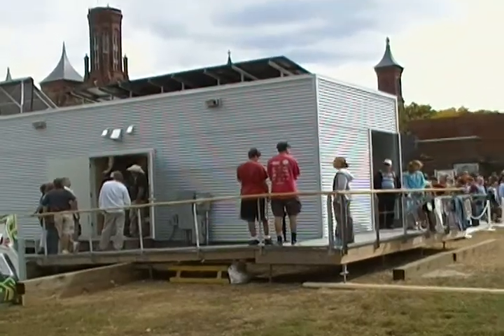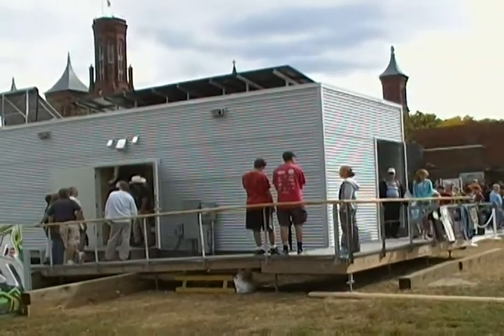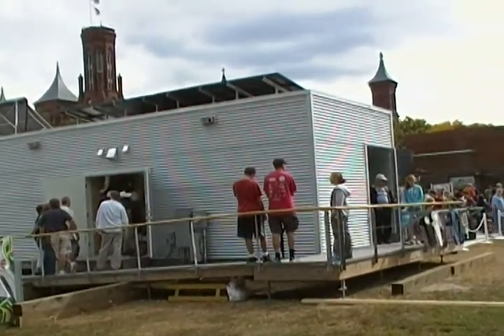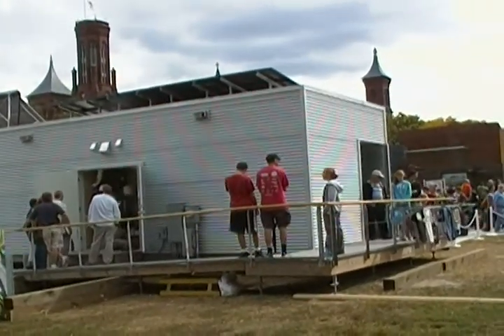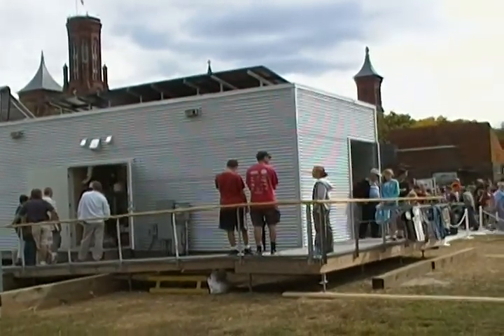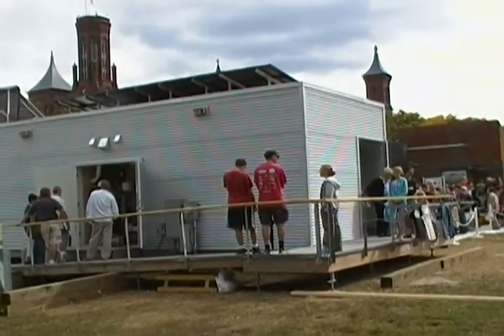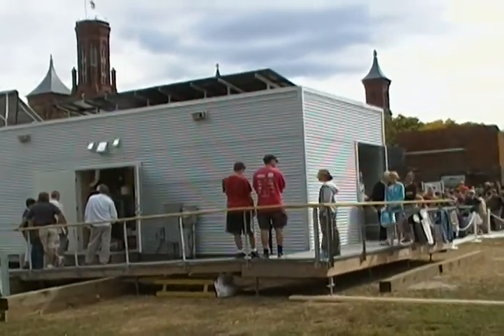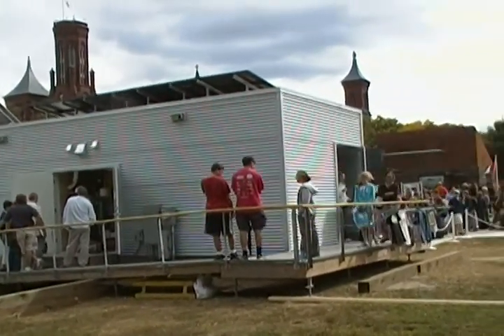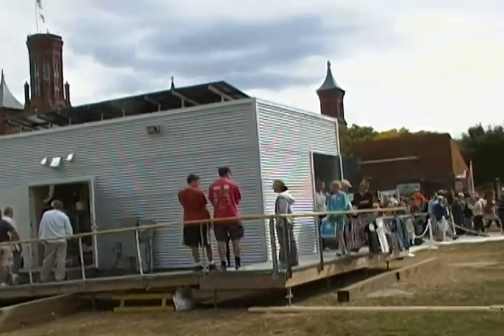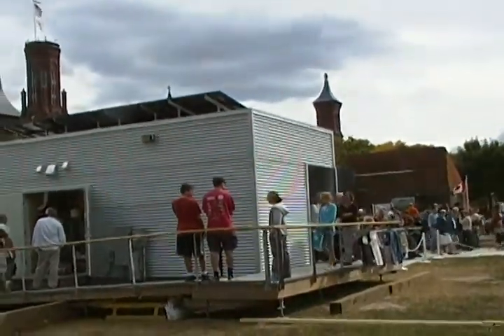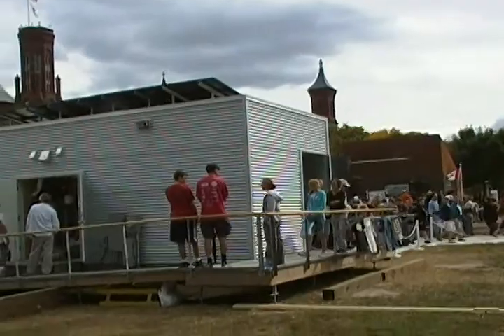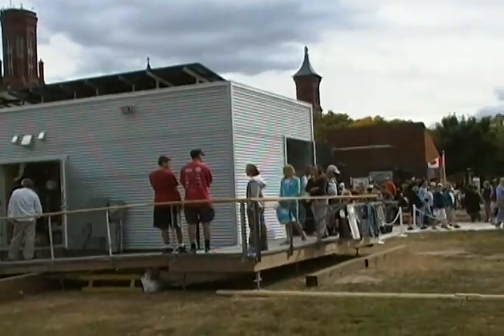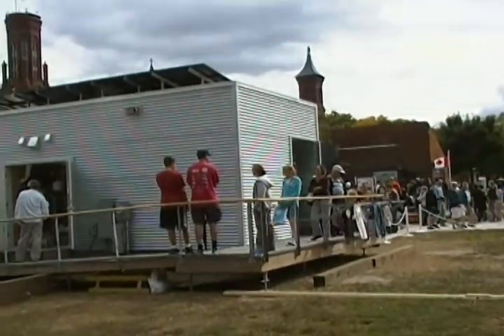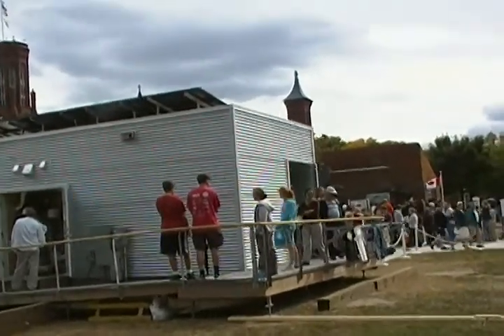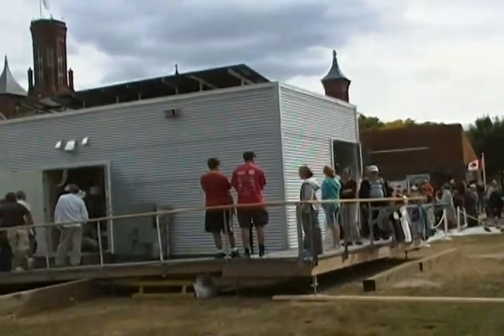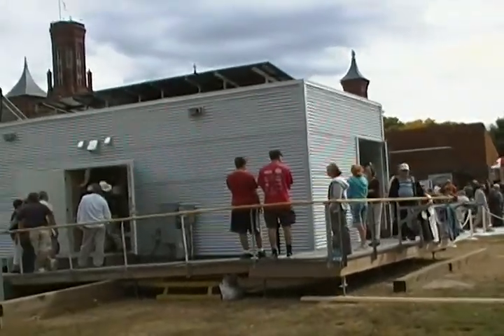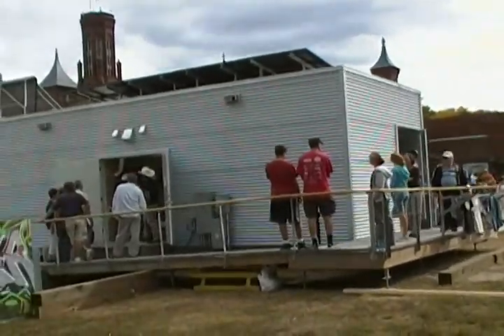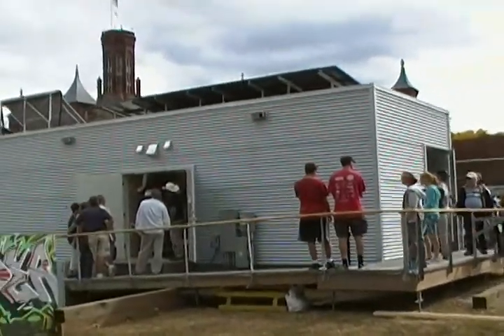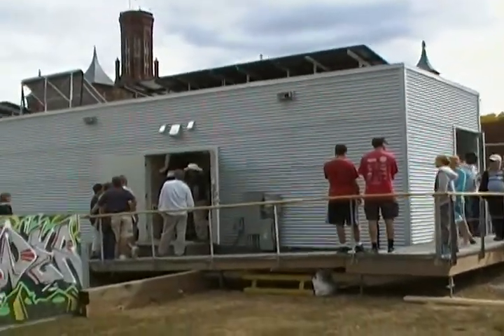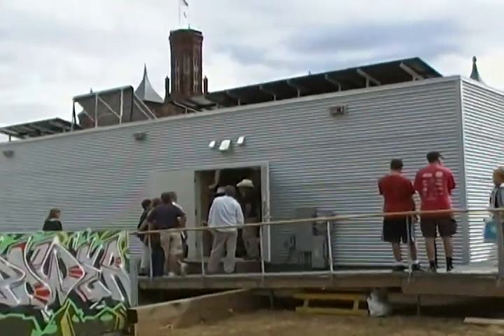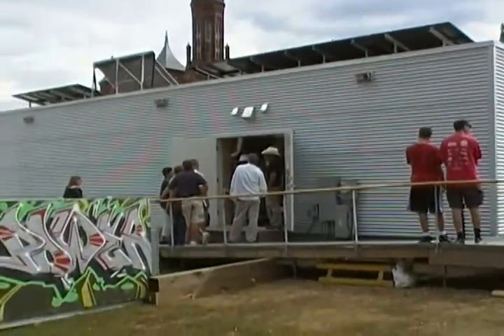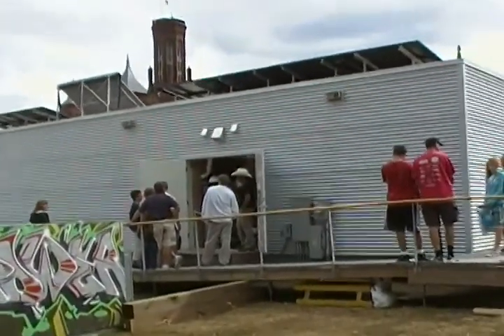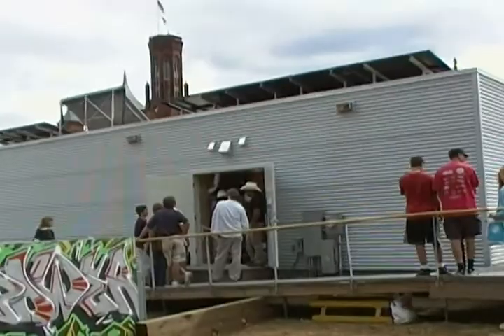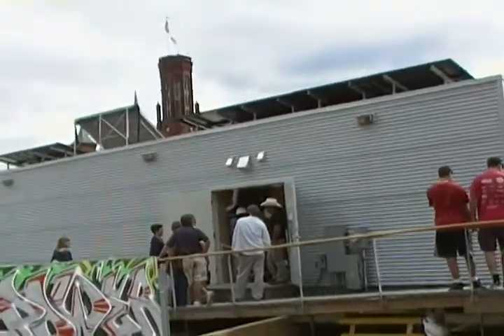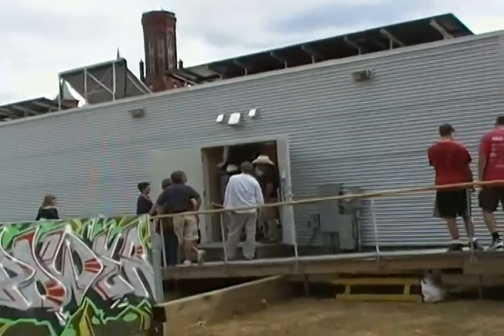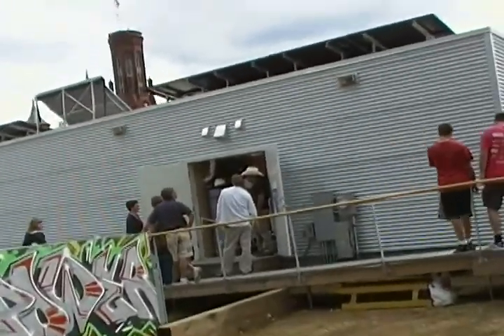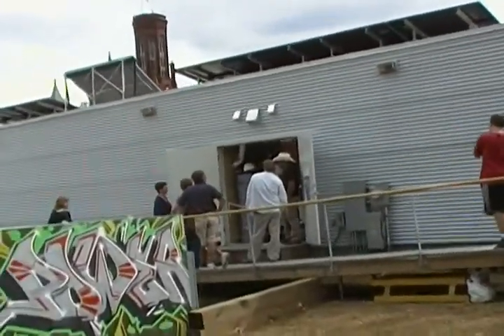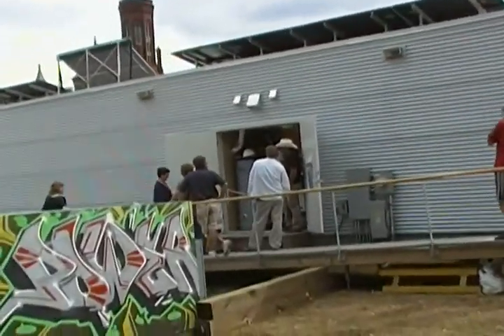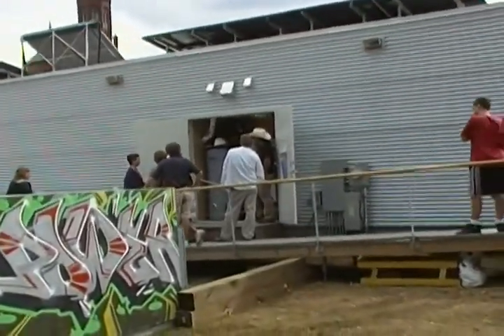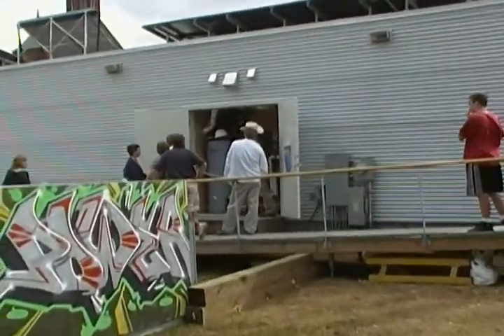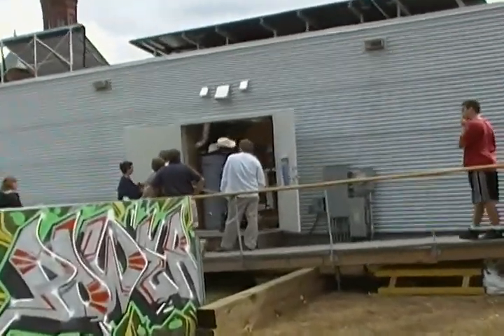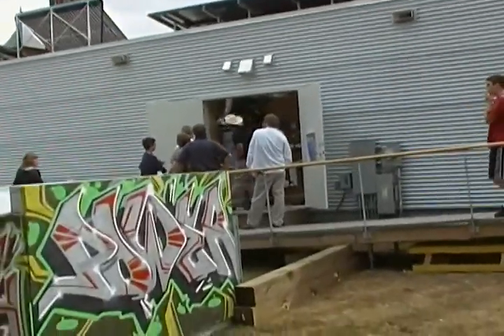This is the back side of the Rice University Texas entry. People are checking out, coming out of the house and looking at the area where they've got the hot water heater and all the mechanical guts.